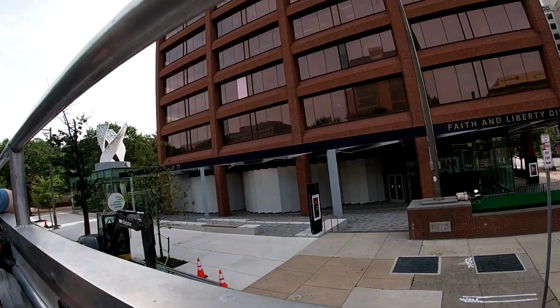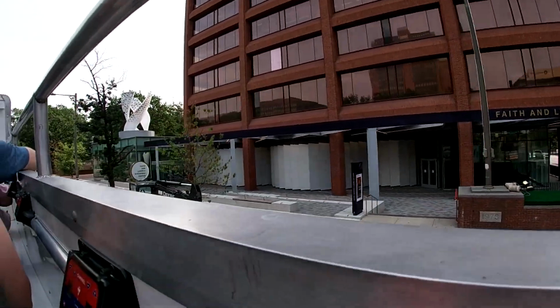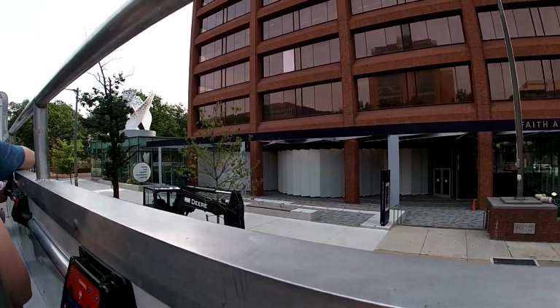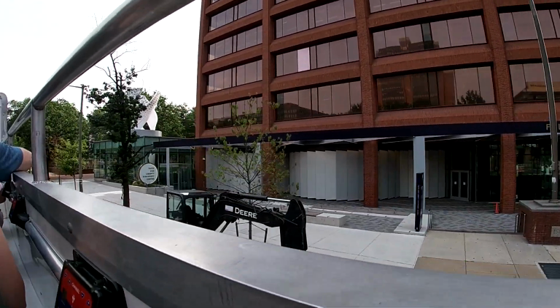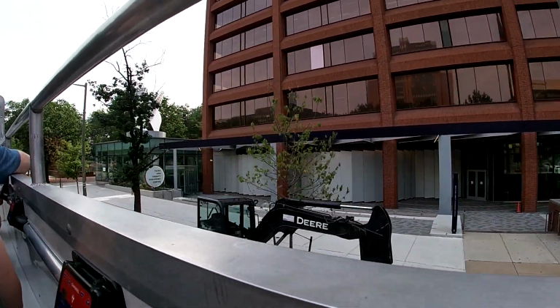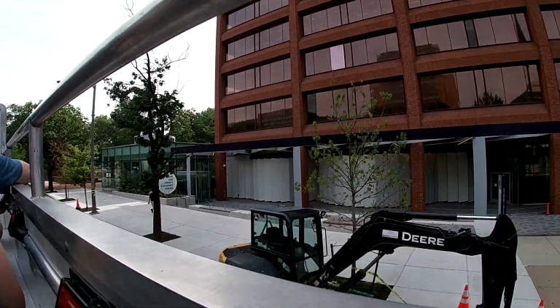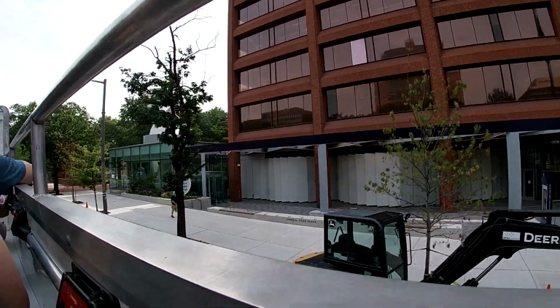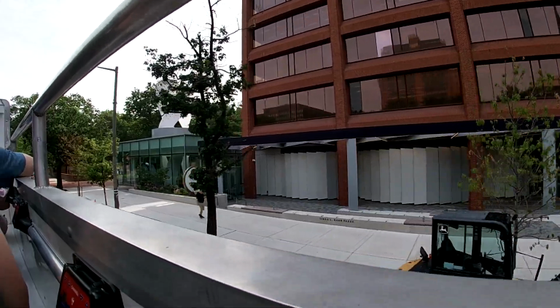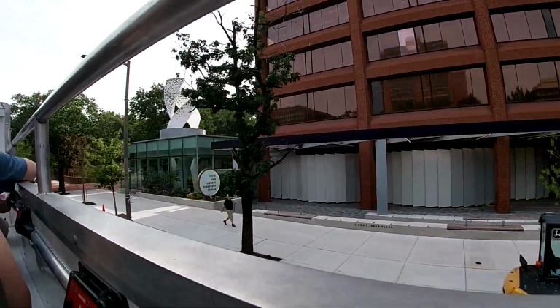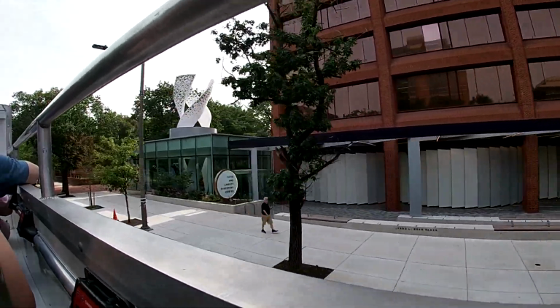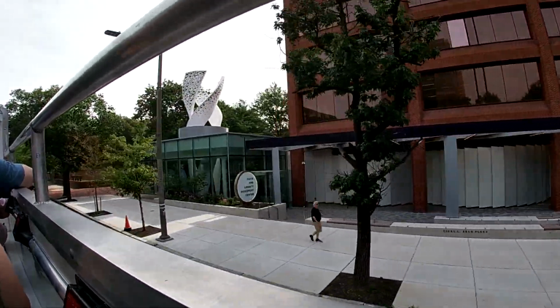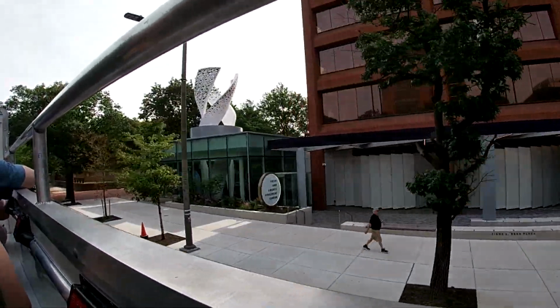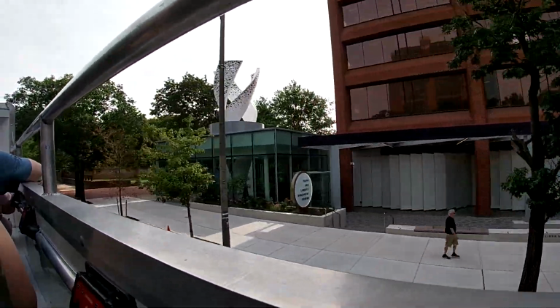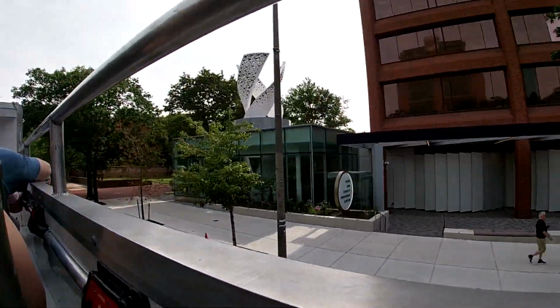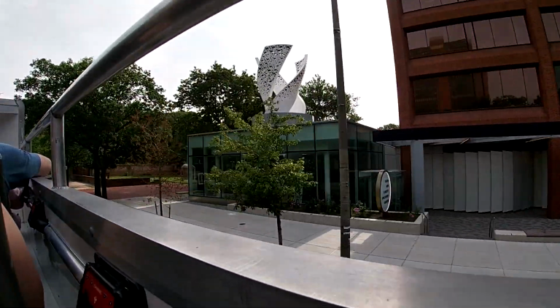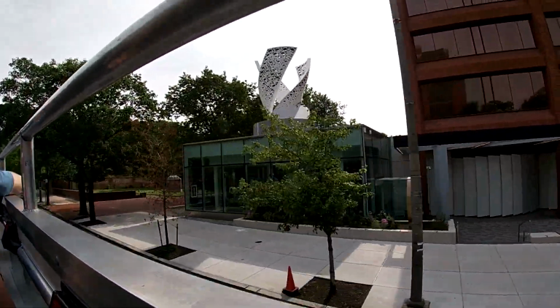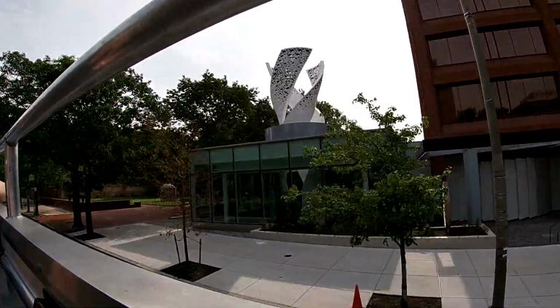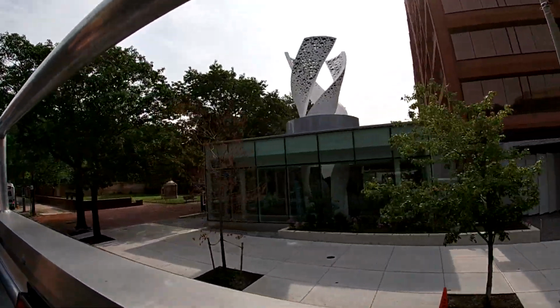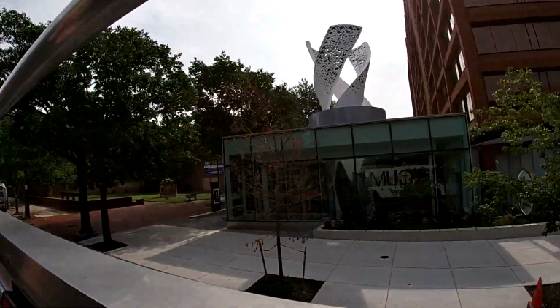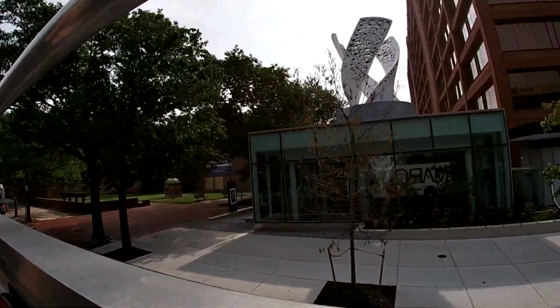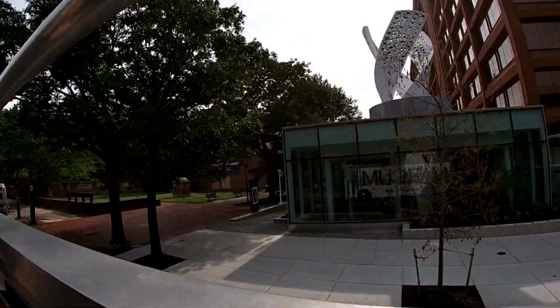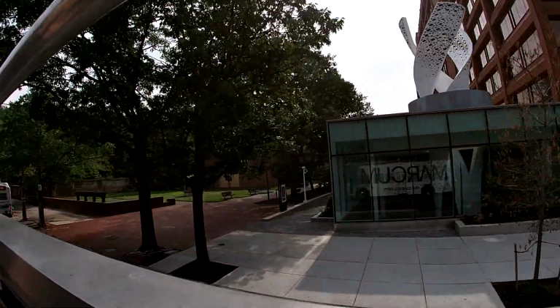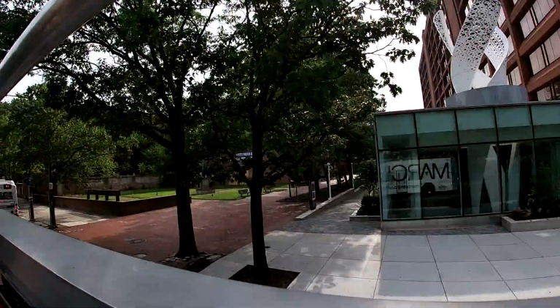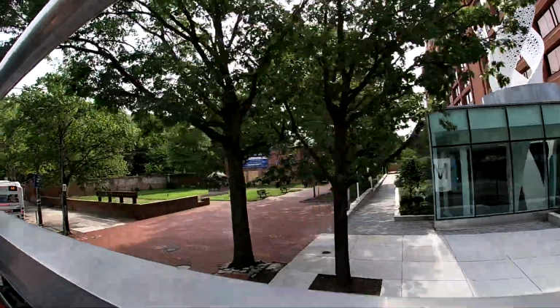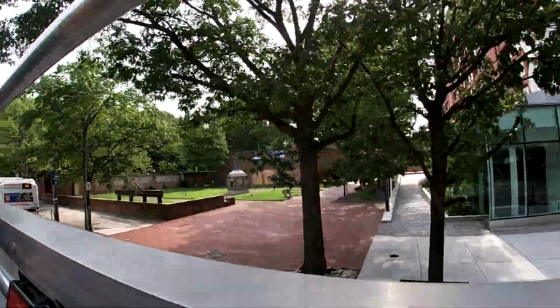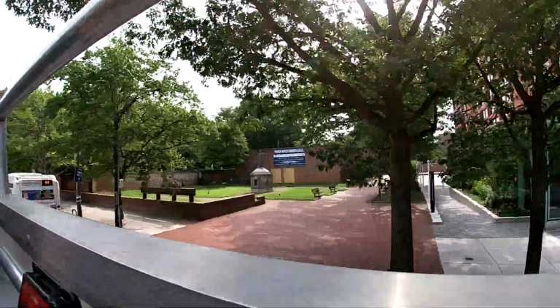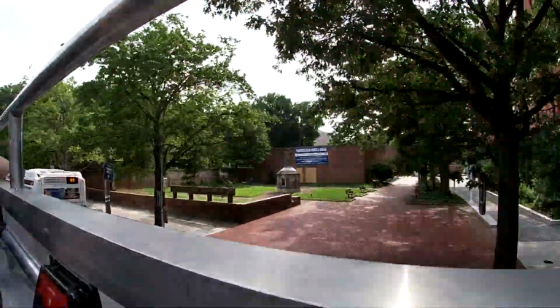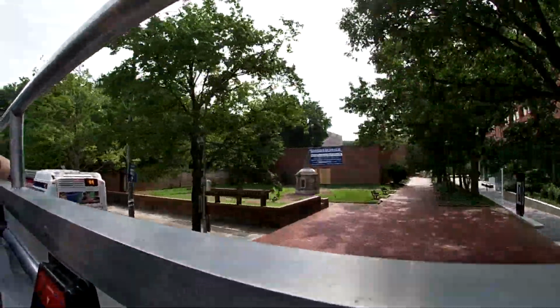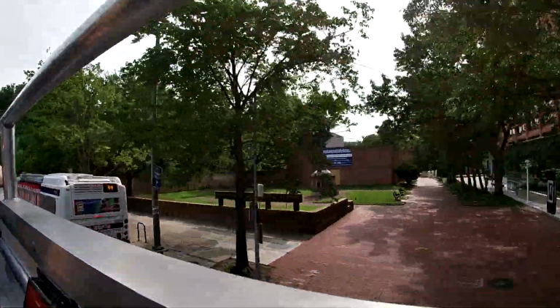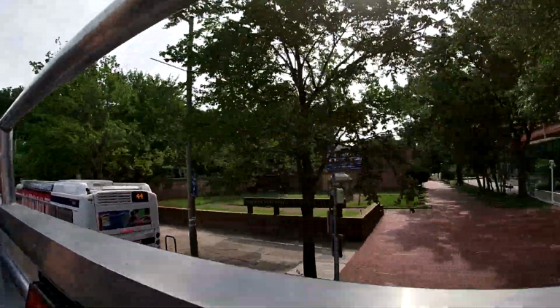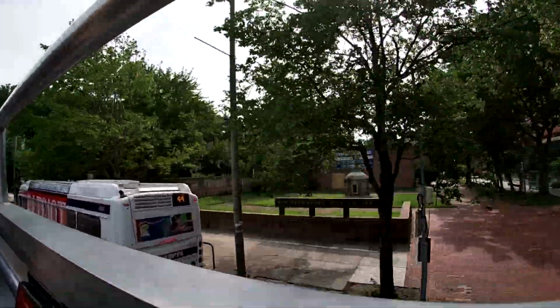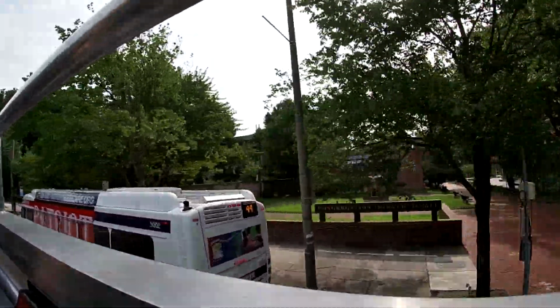Our first Jewish congregation was the congregation Mikvah Israel. This synagogue had been right here at the Little Museum today. The synagogue today is on Spruce Street, about five blocks behind us.